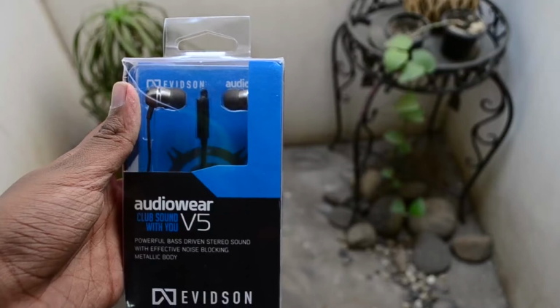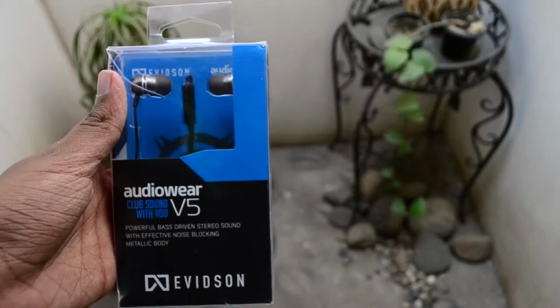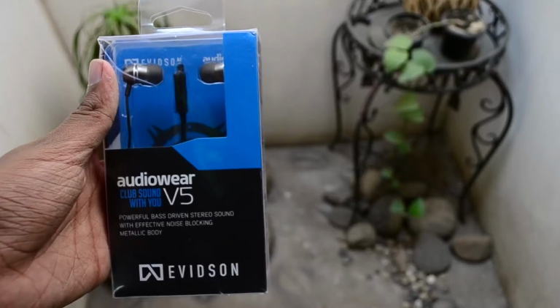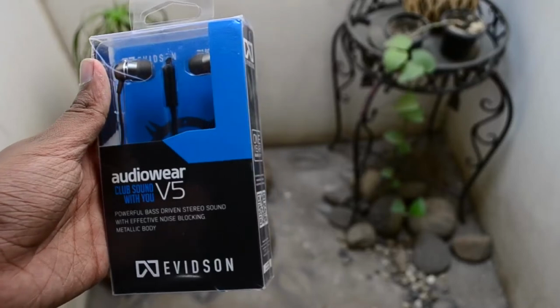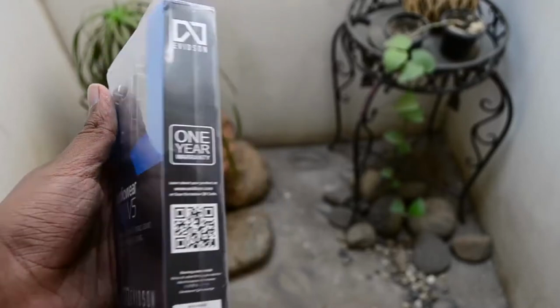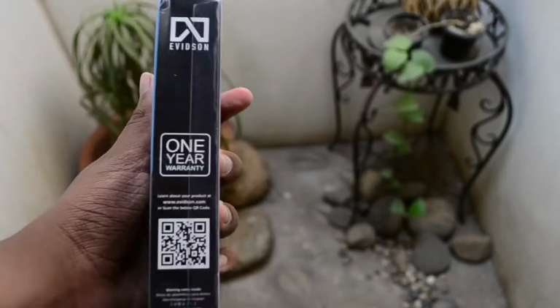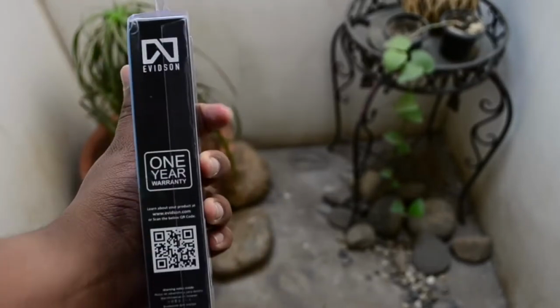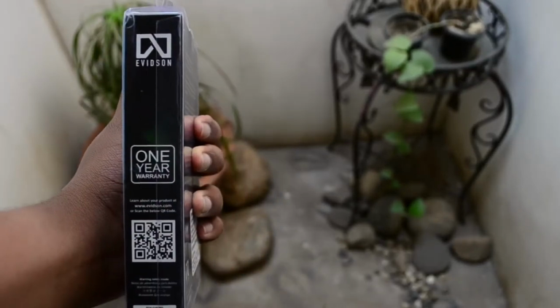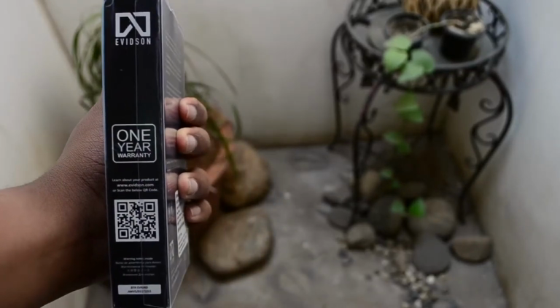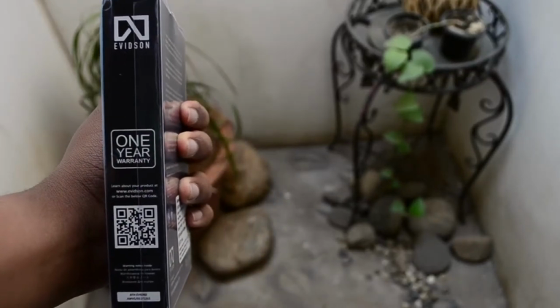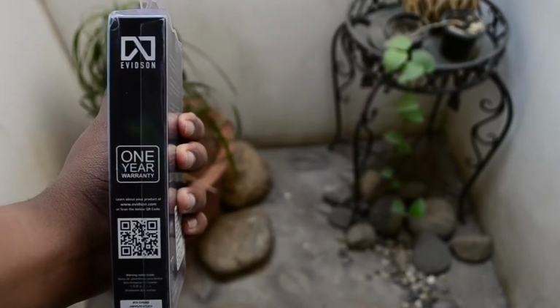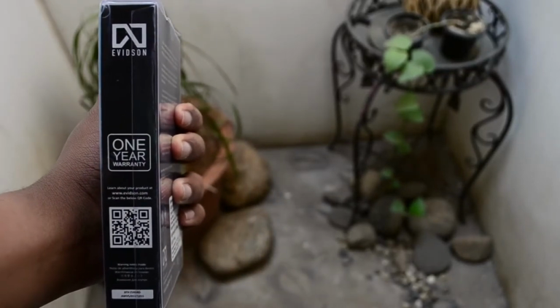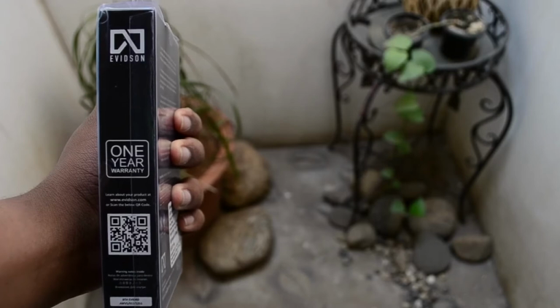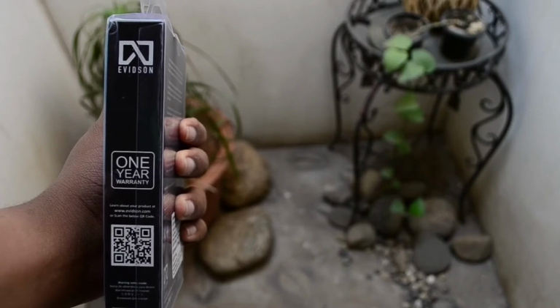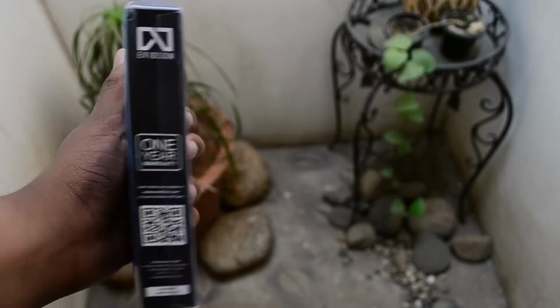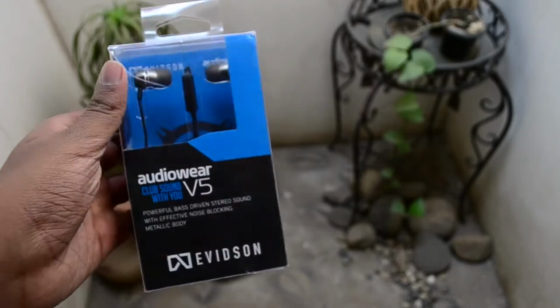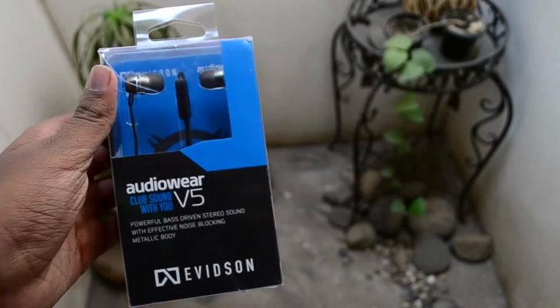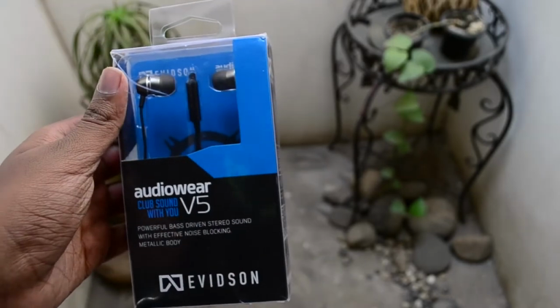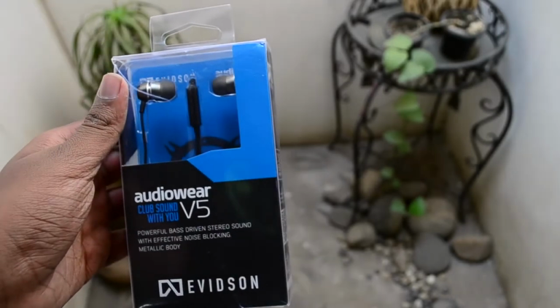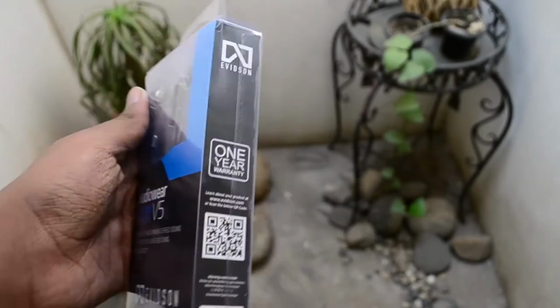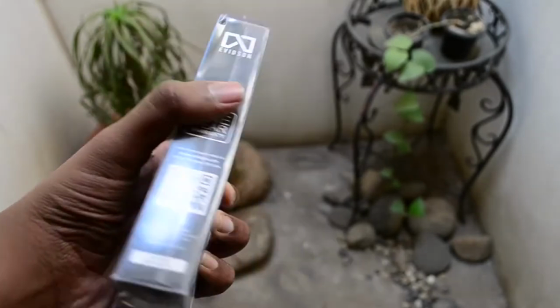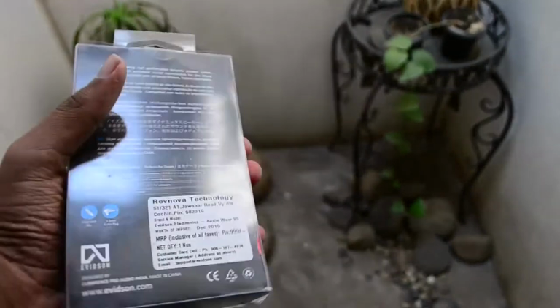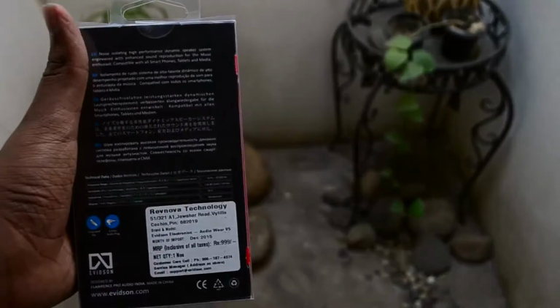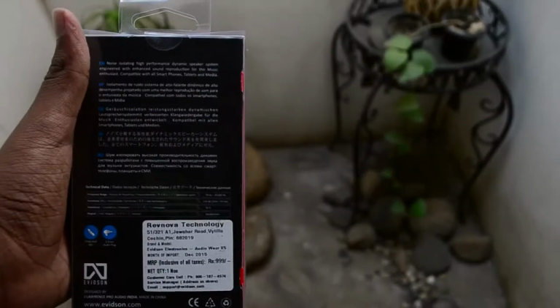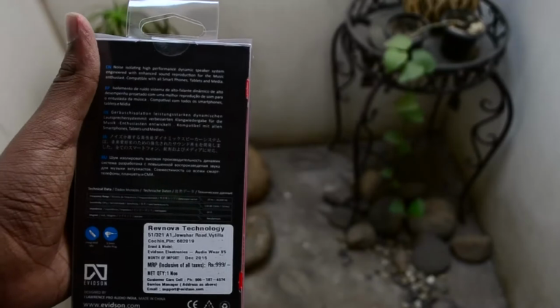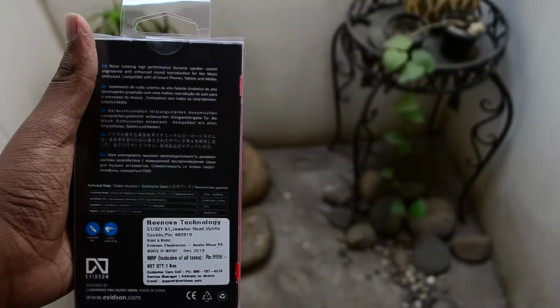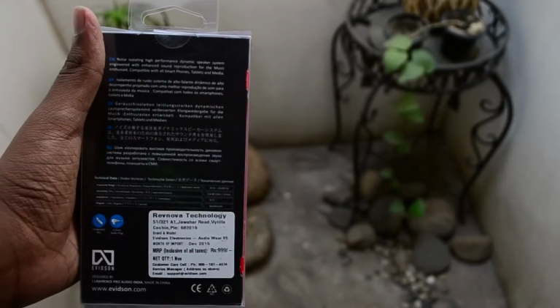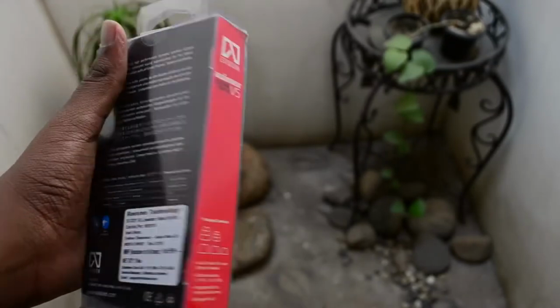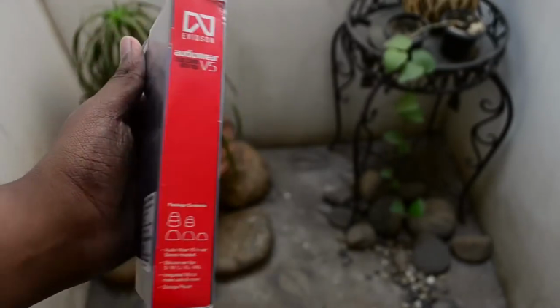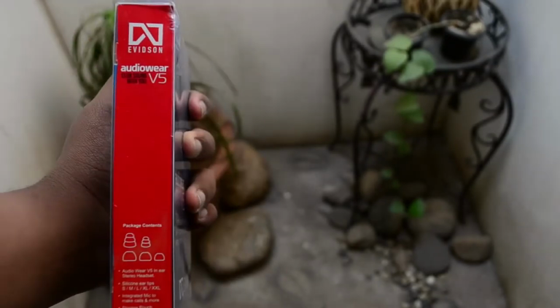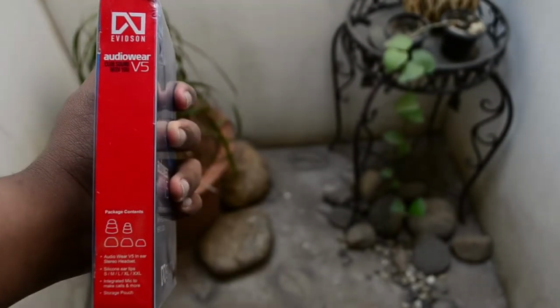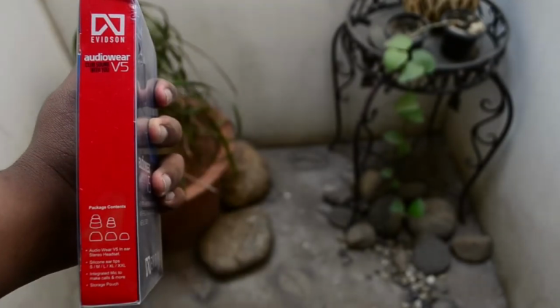Hey, hi, hello guys. Today we are gonna see the unboxing and the review of the AudioWire V5 Club Sound with you. So before jumping into anything else, let's straight go into the unboxing.